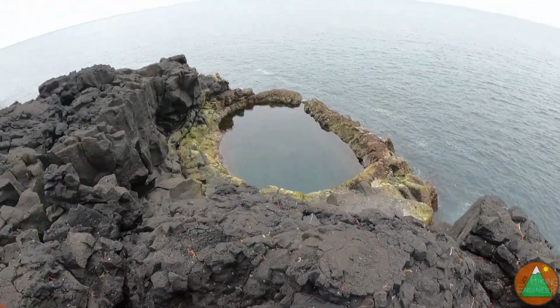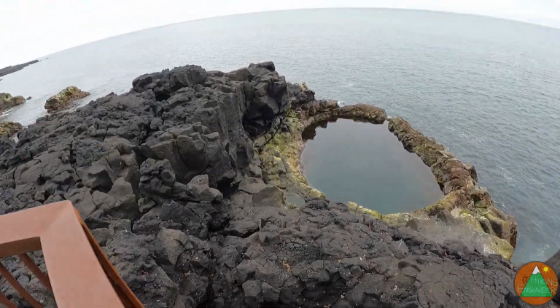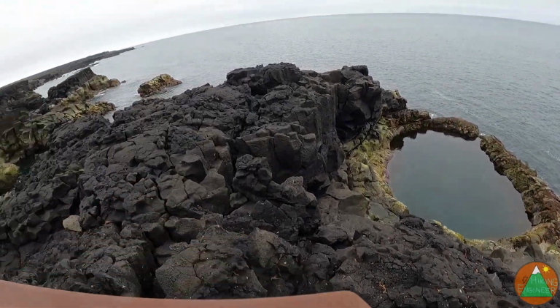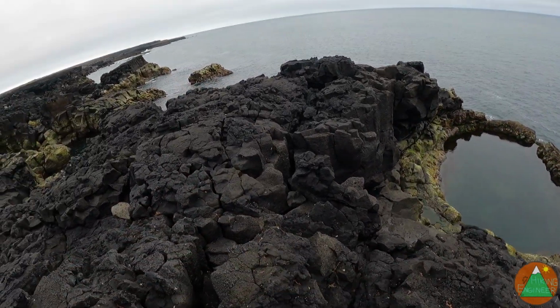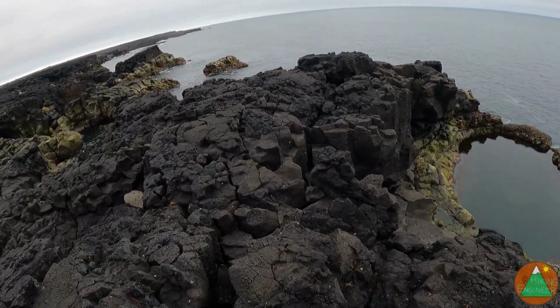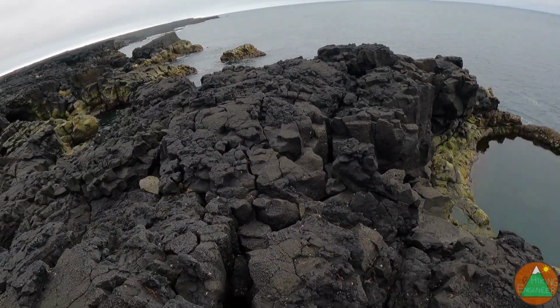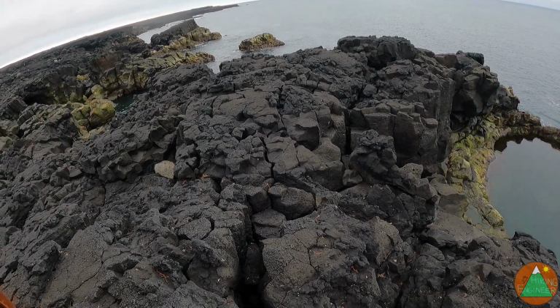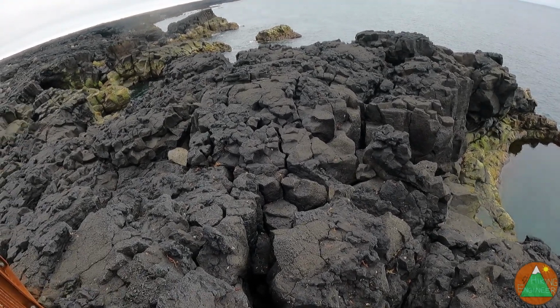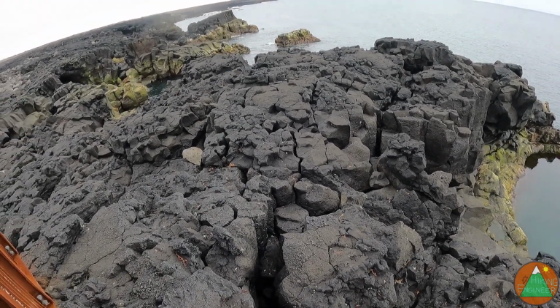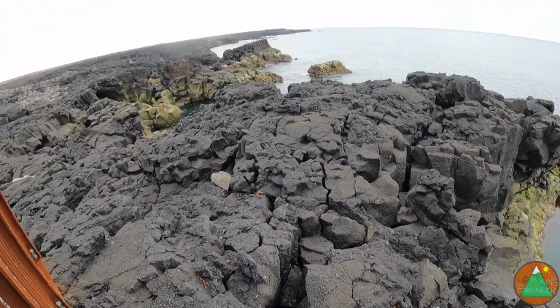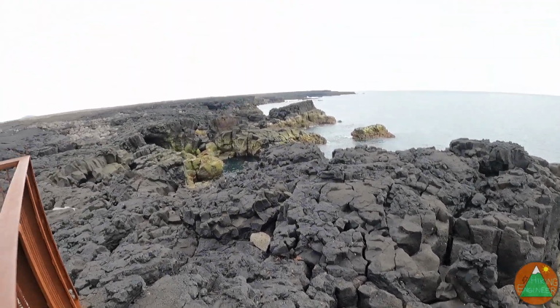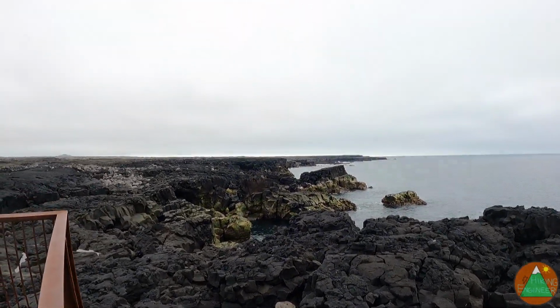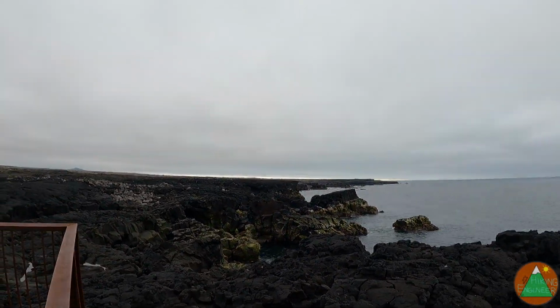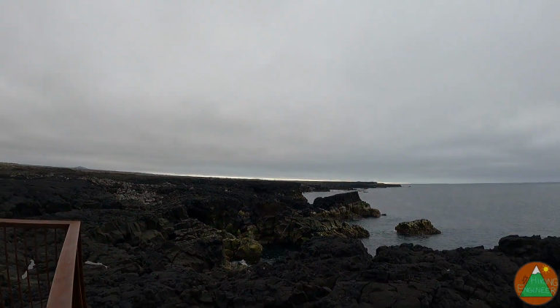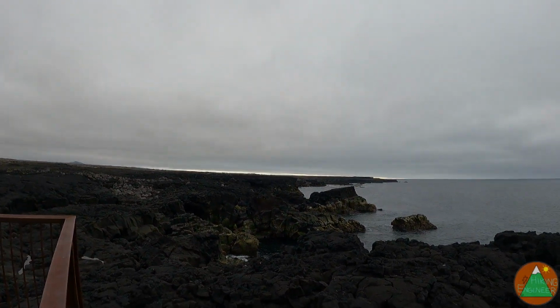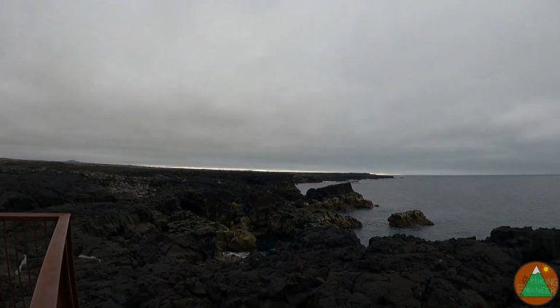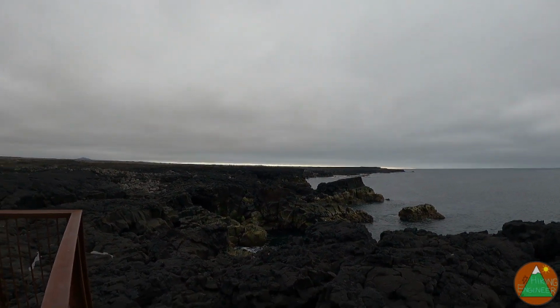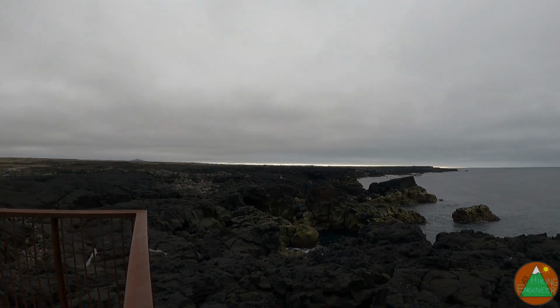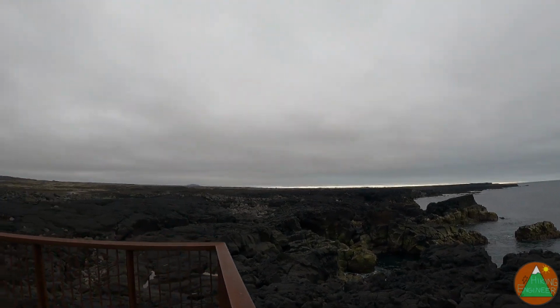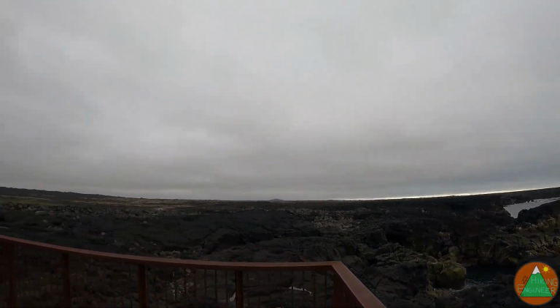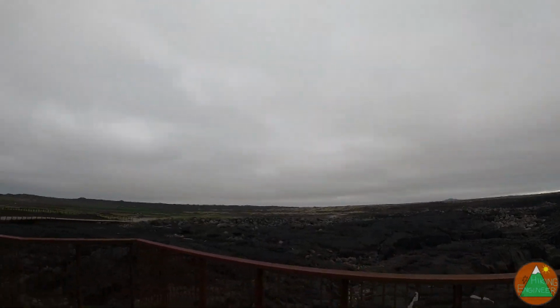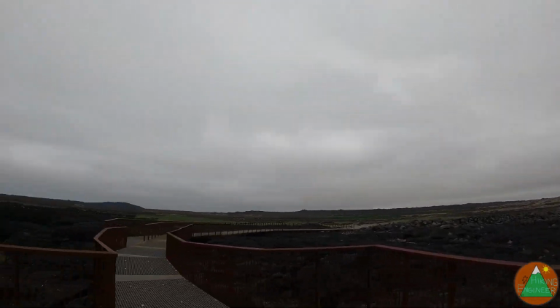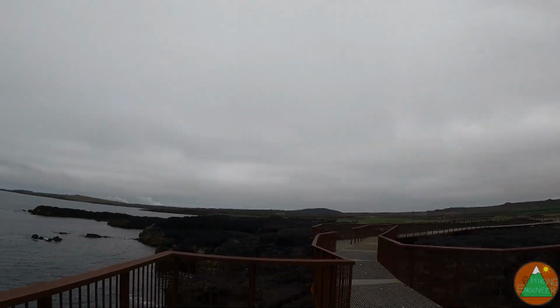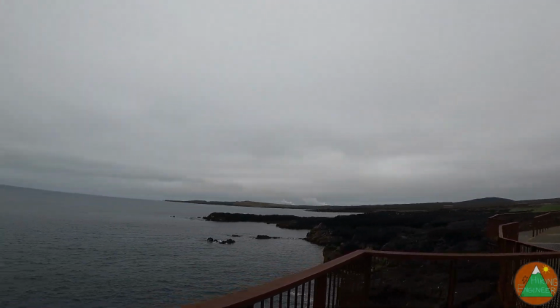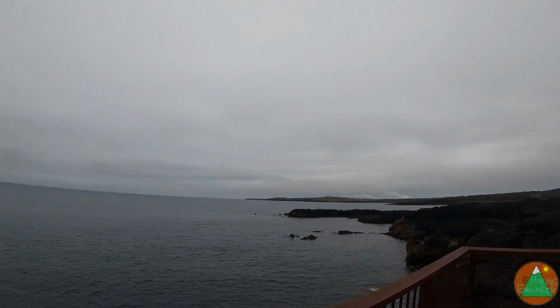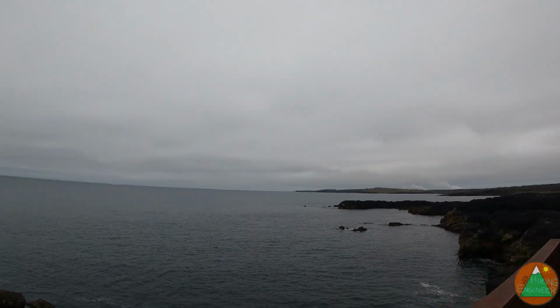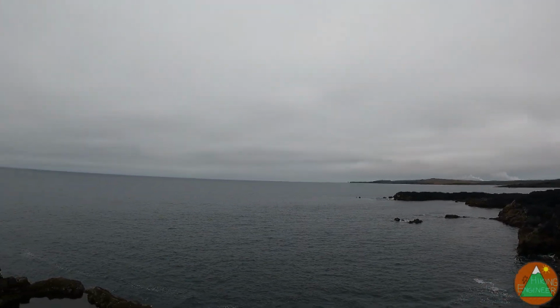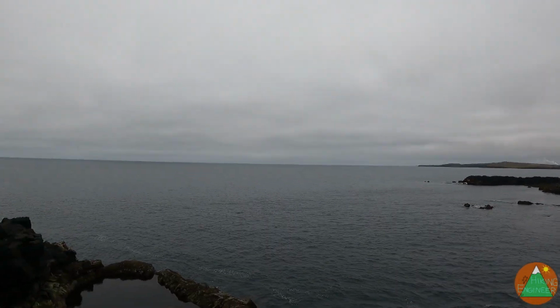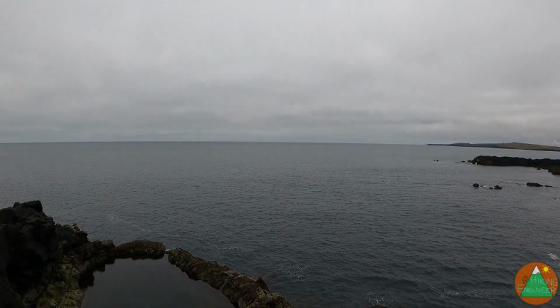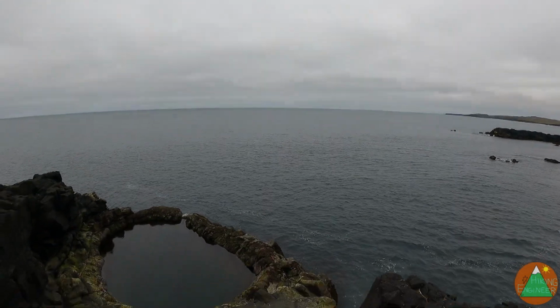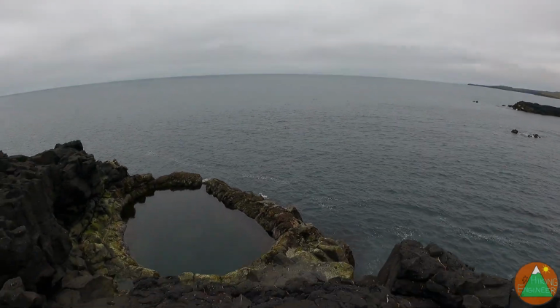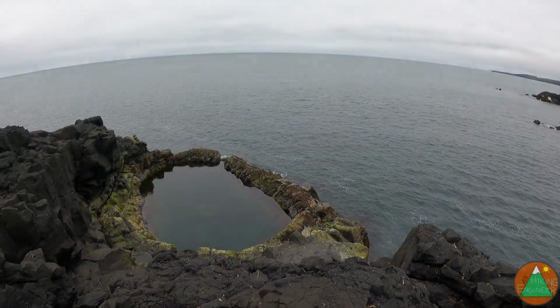Definitely volcanic black igneous rock. Sort of all these pools and inlets. We are headed to a shipwreck, and then we'll be doing an actual hike to the volcano.